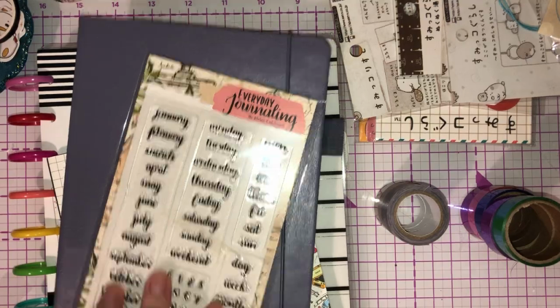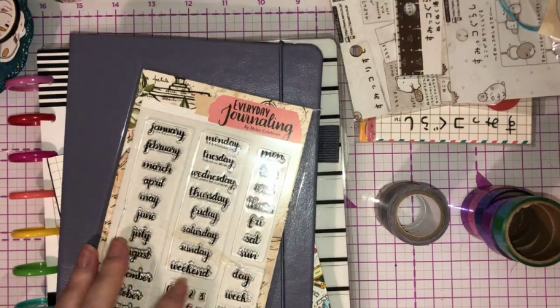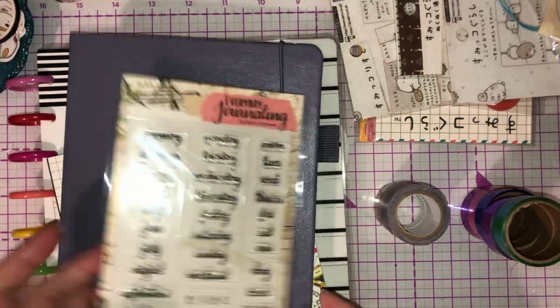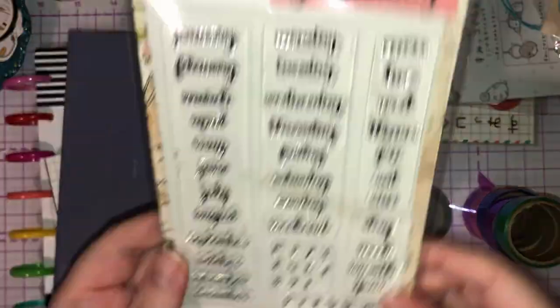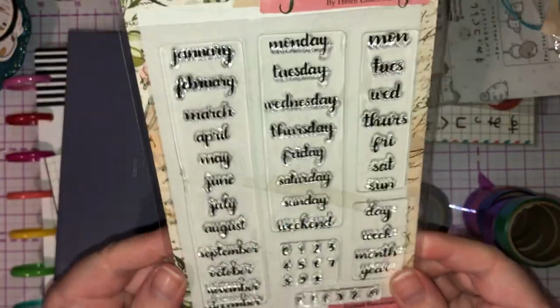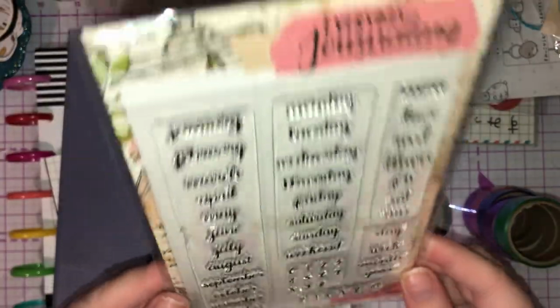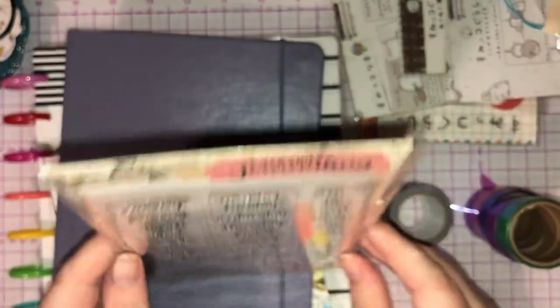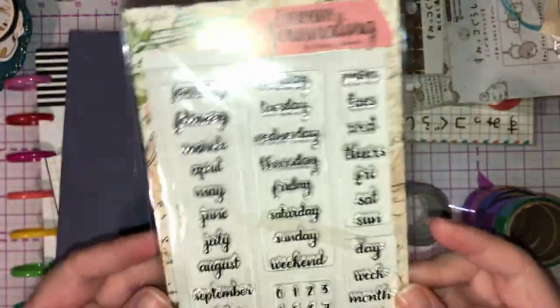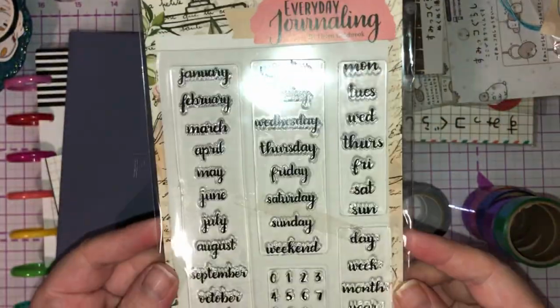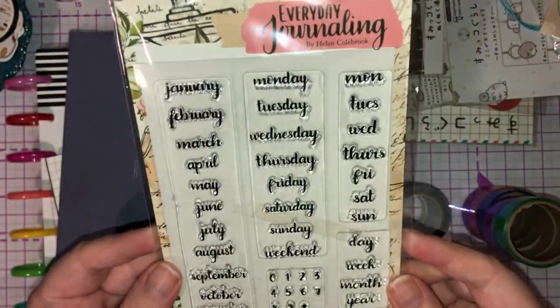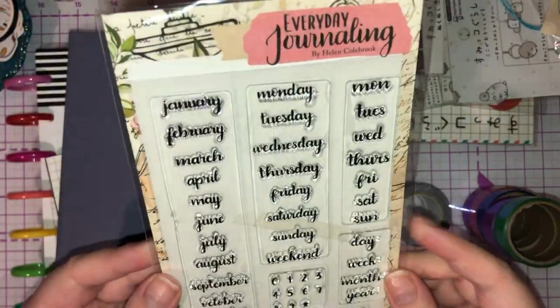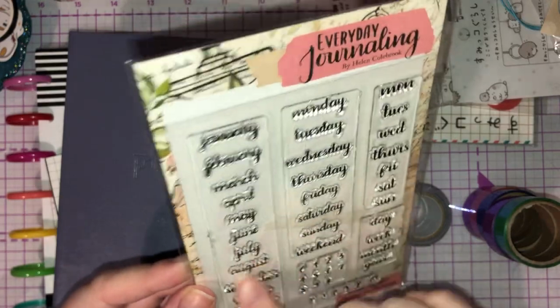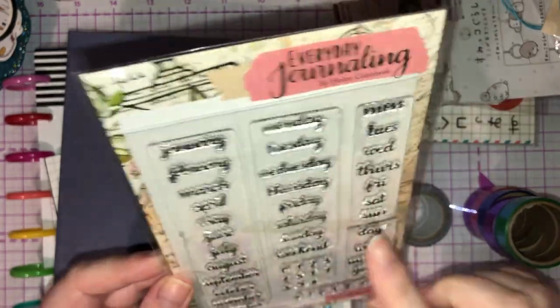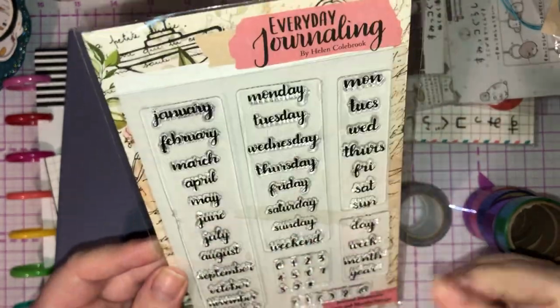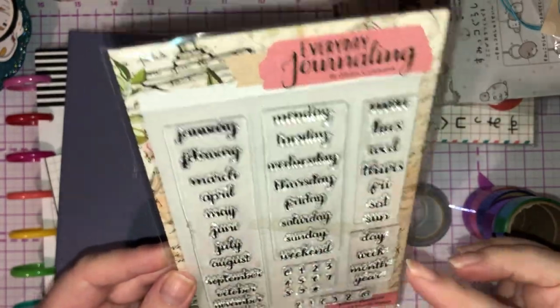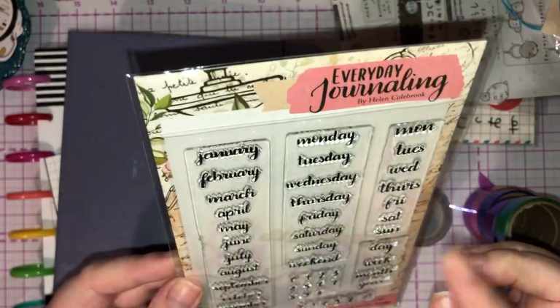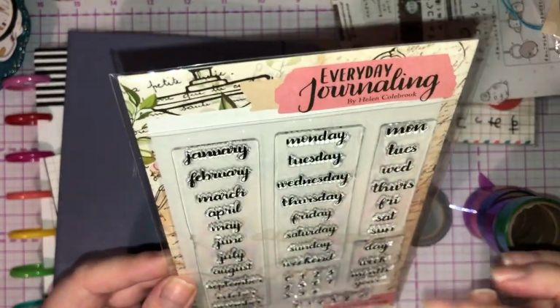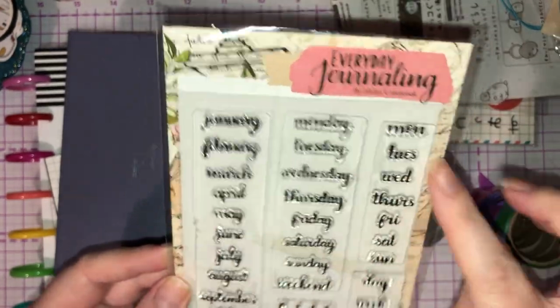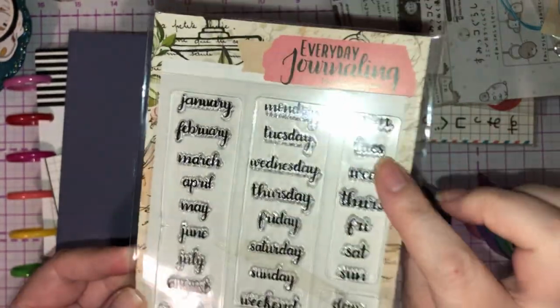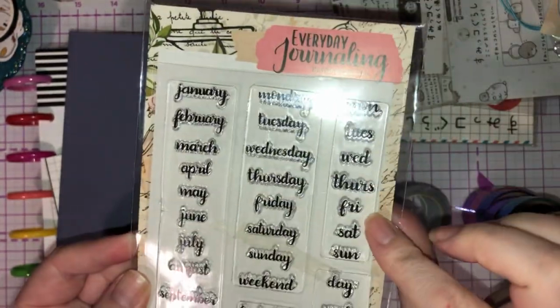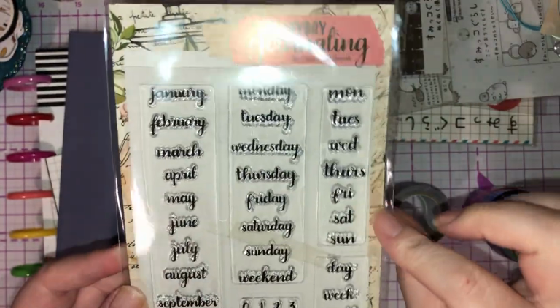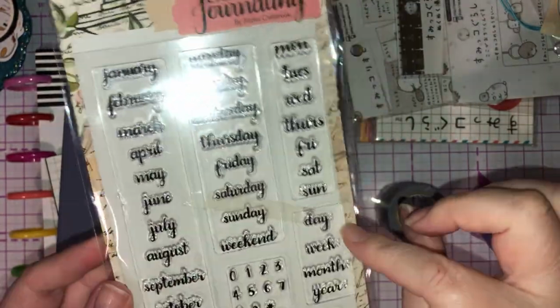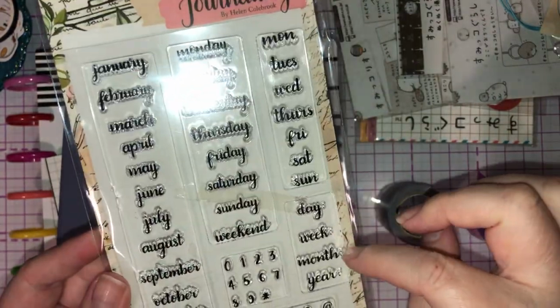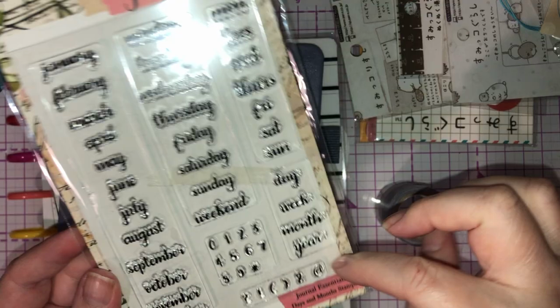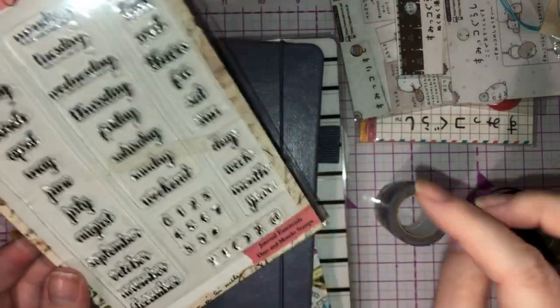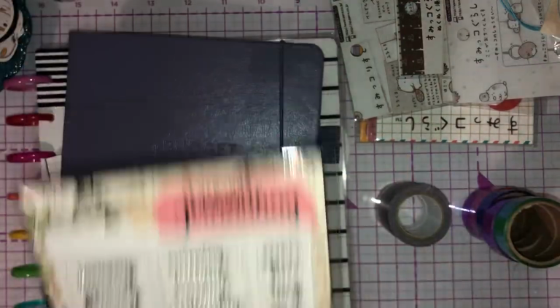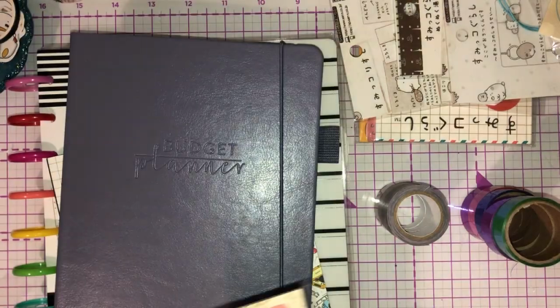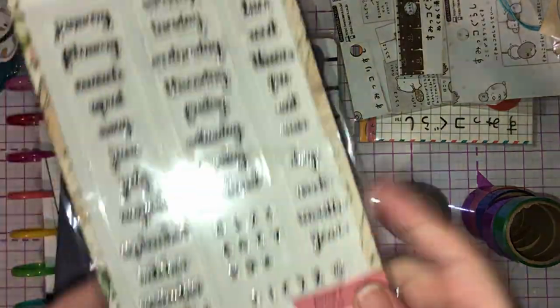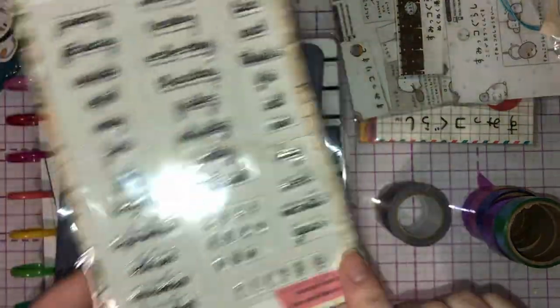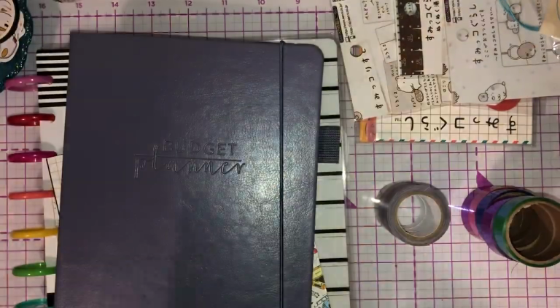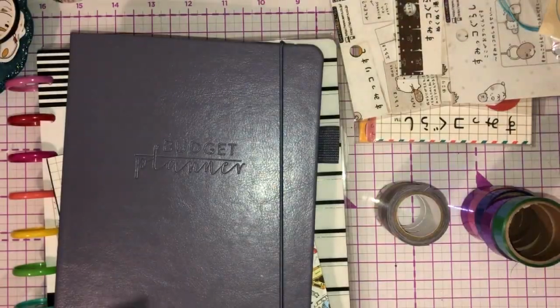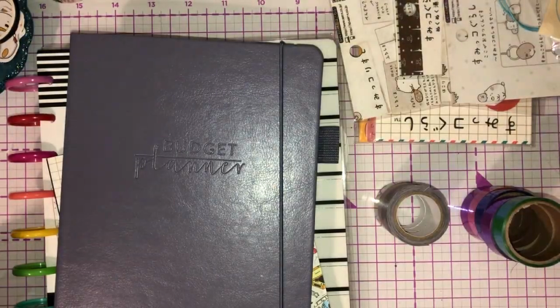Then from Craft Stash I picked up this everyday journaling stamp. So you've got obviously the months, the days, and then you've got them shortened there — day, week, month, year — and little punctuation marks and things like that.